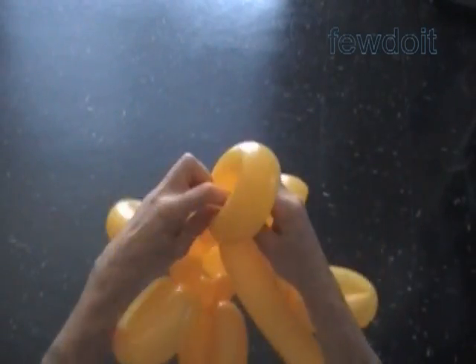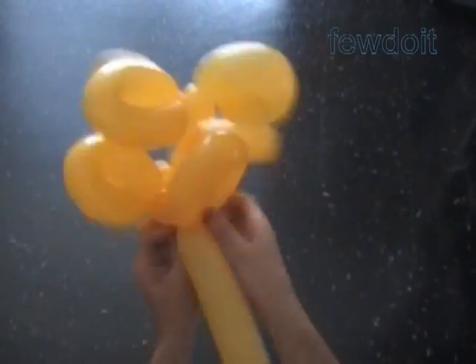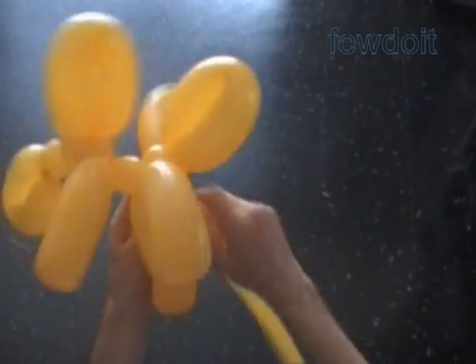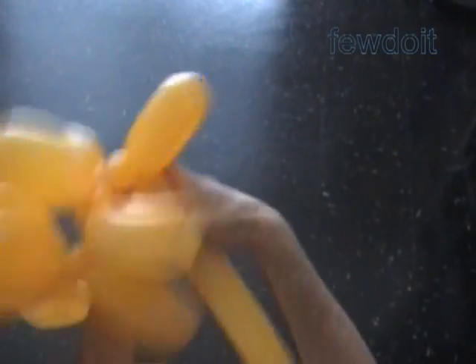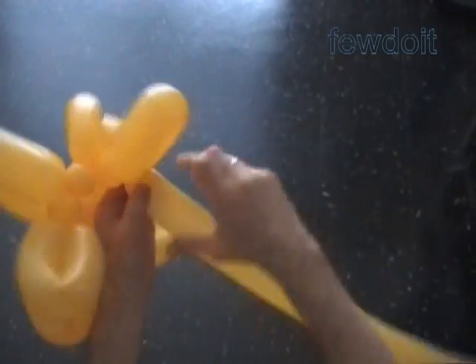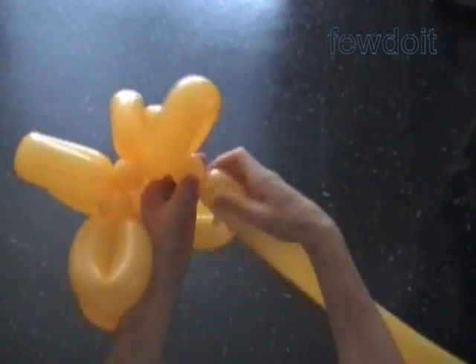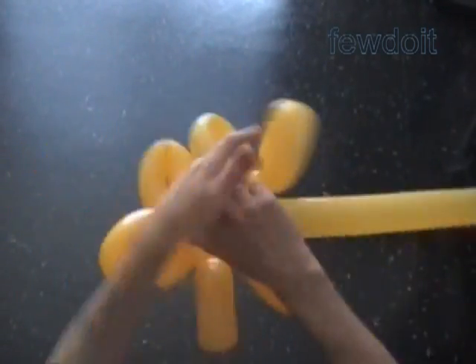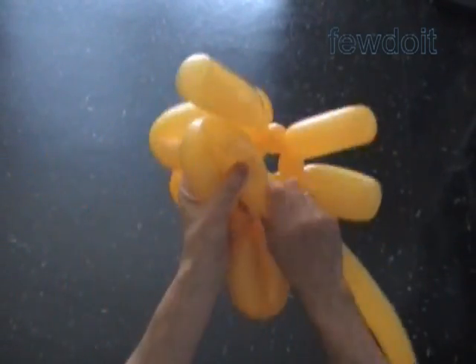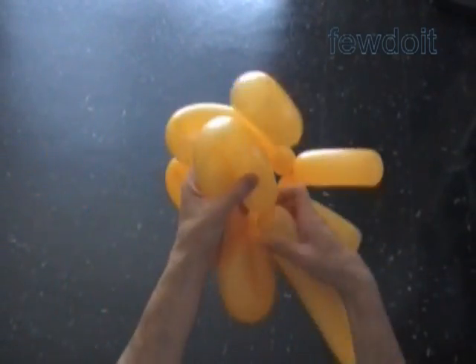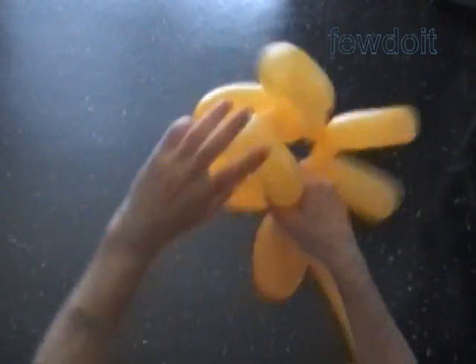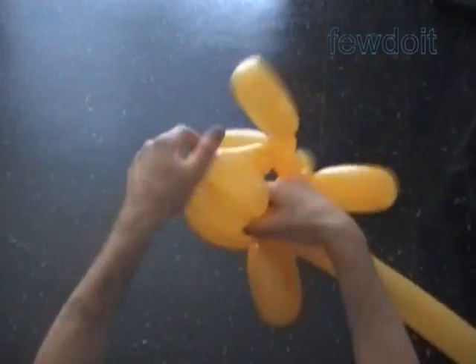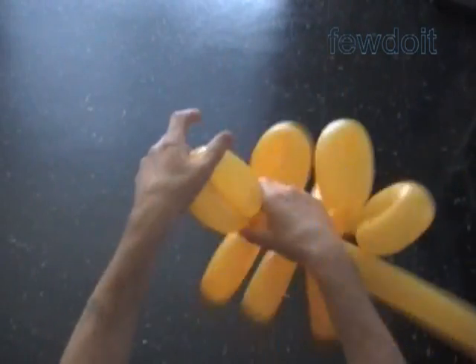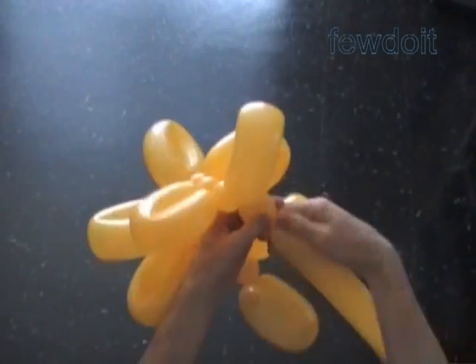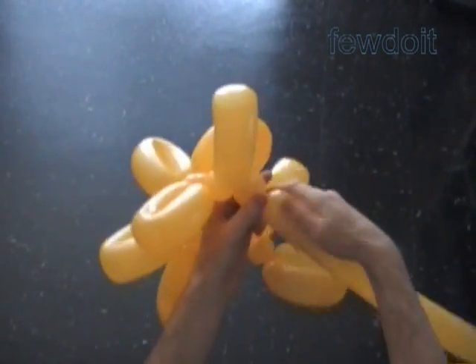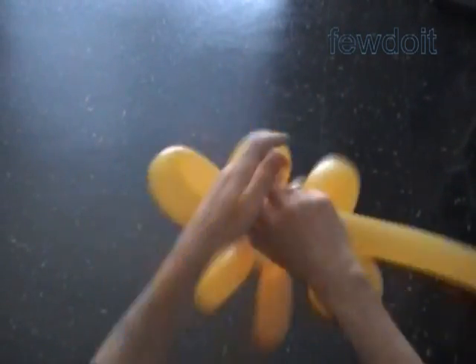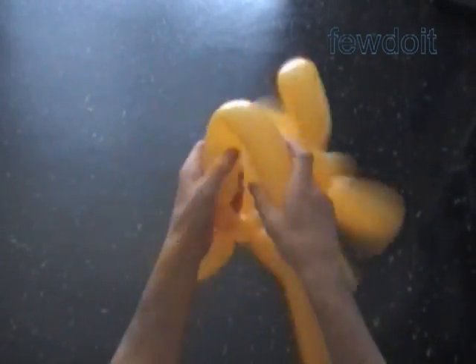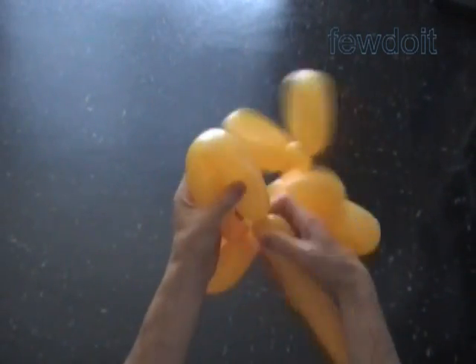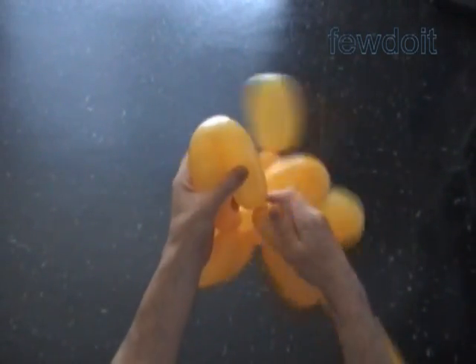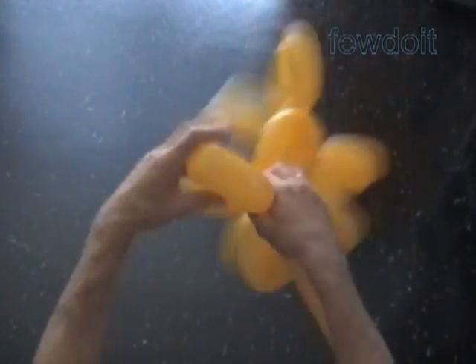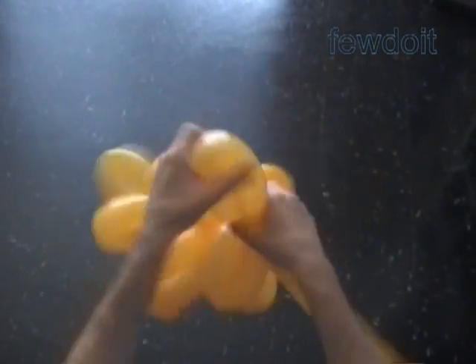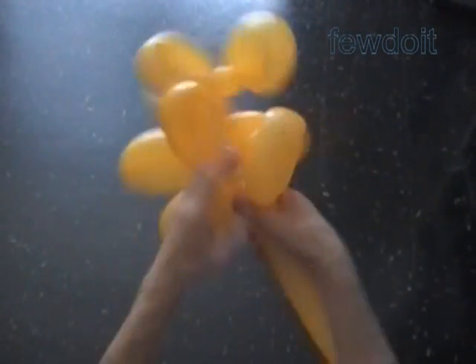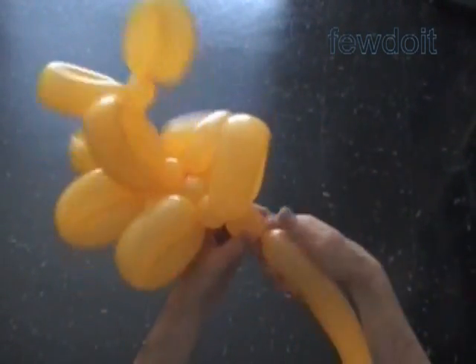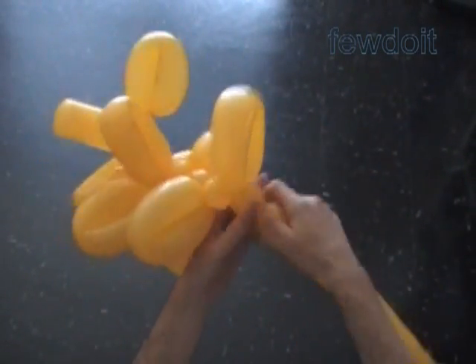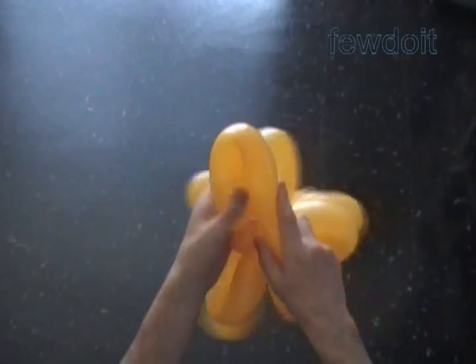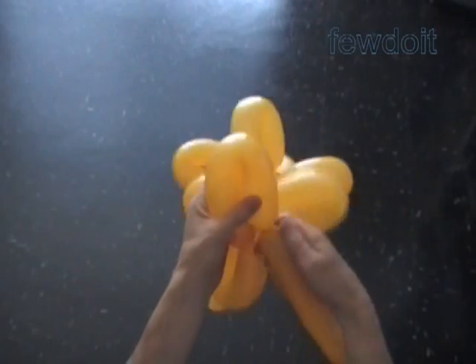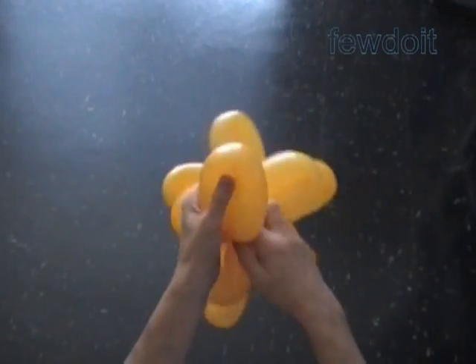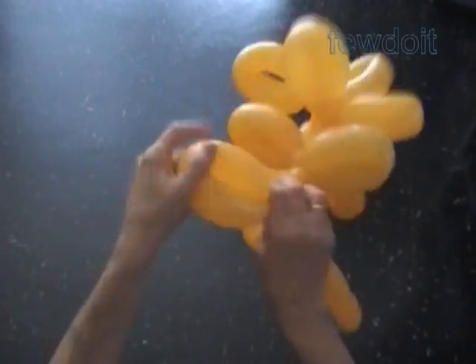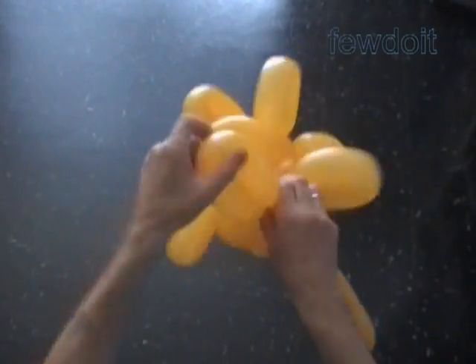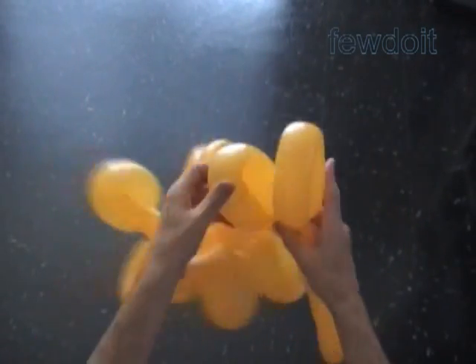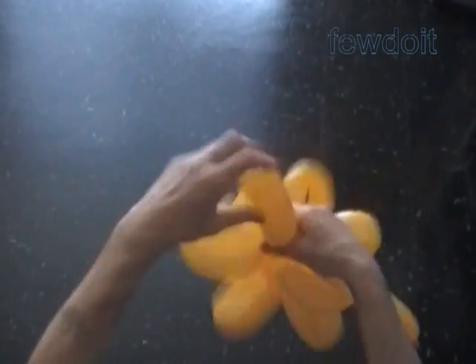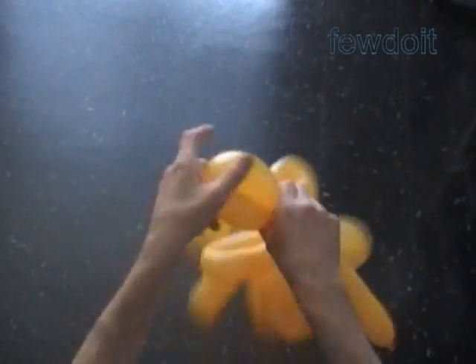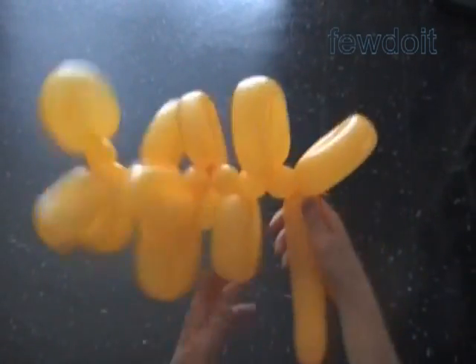We can make them small, up to one inch, or we can make them really big, up to the entire length of a fully inflated balloon. That's a way to make very large sculptures.